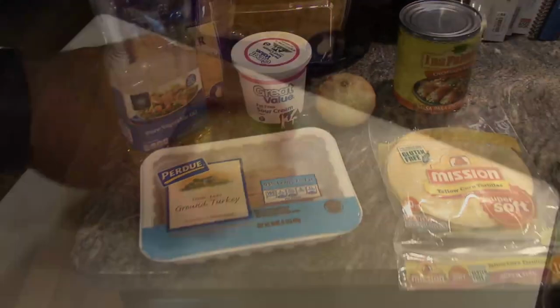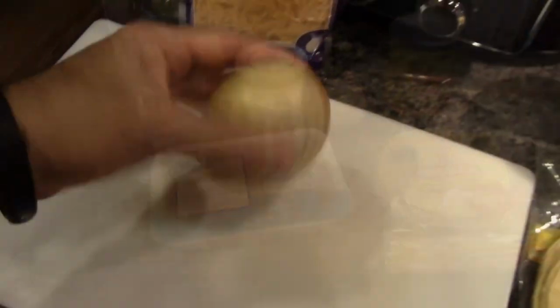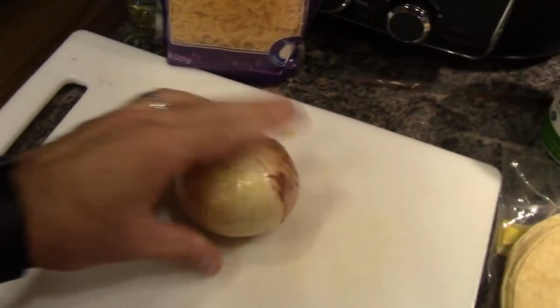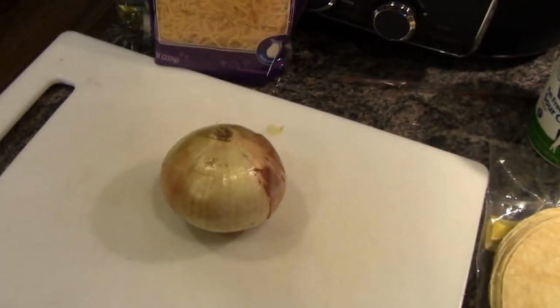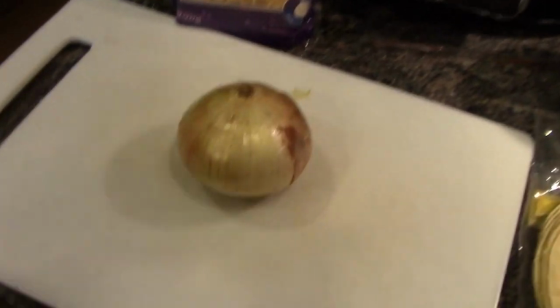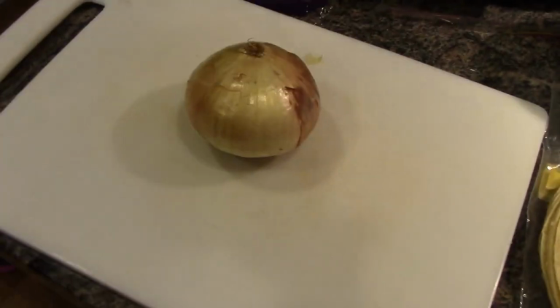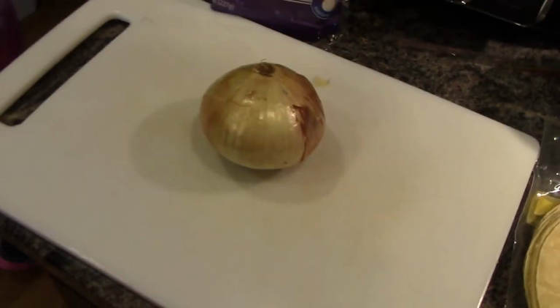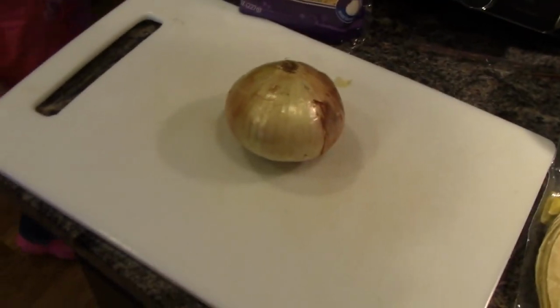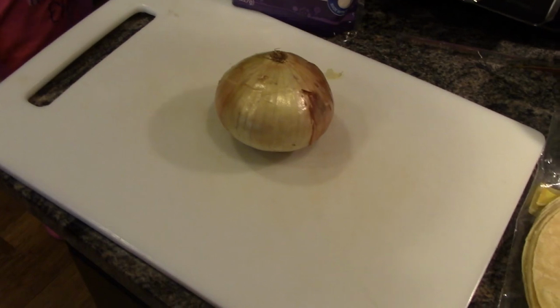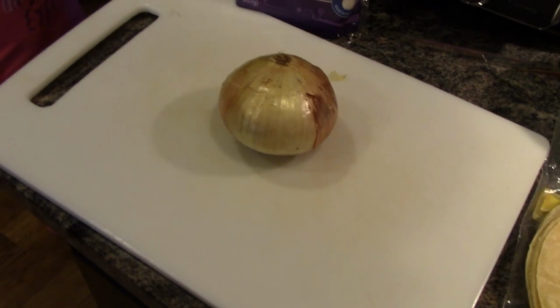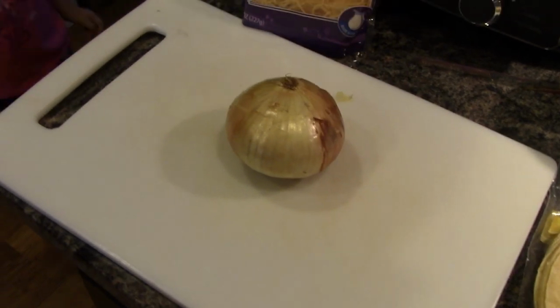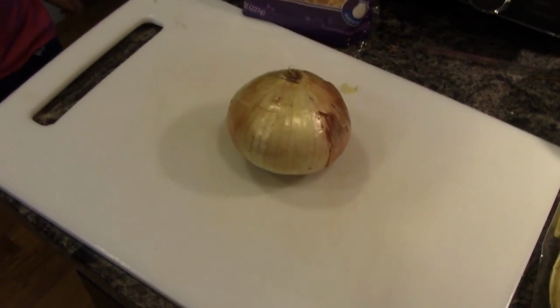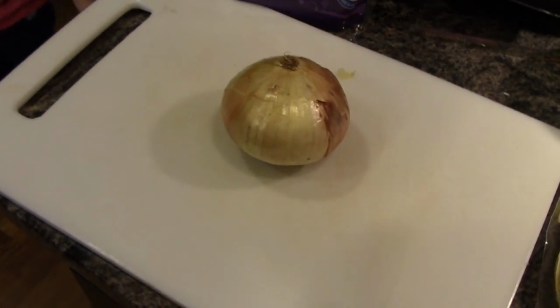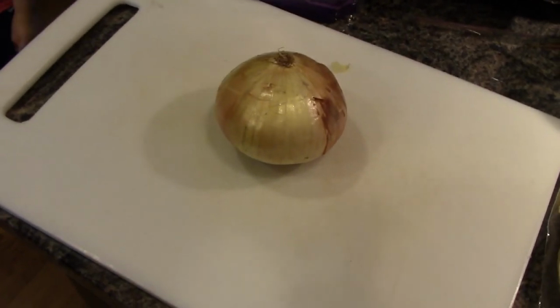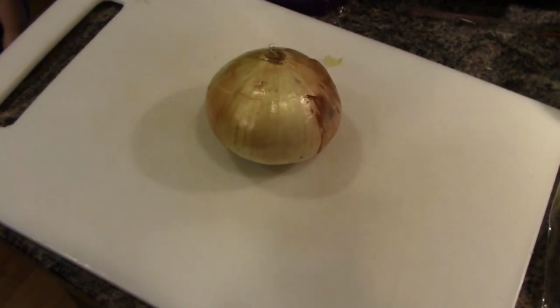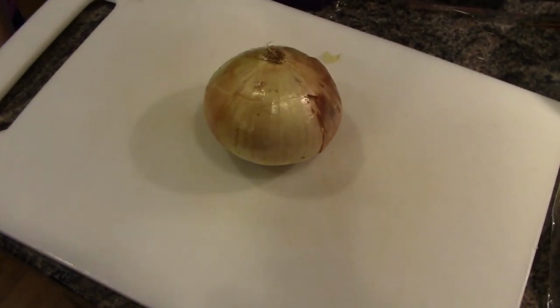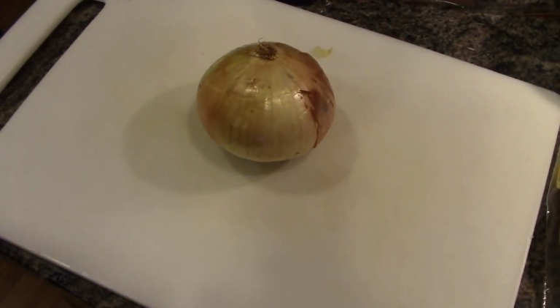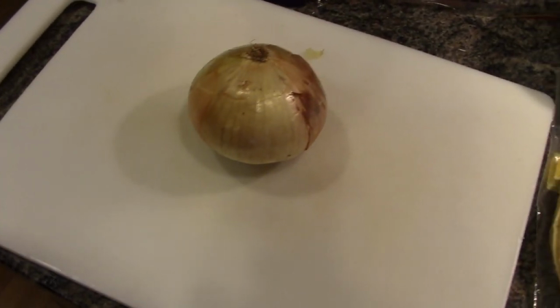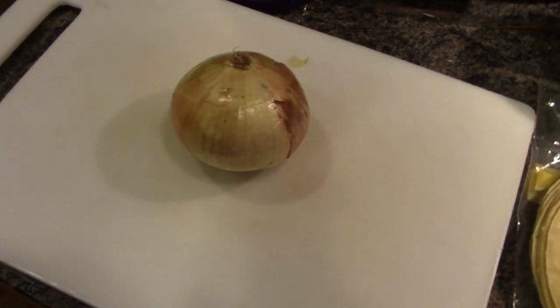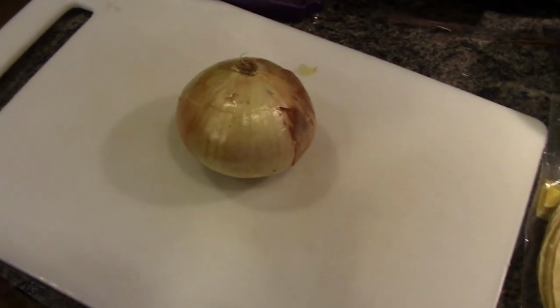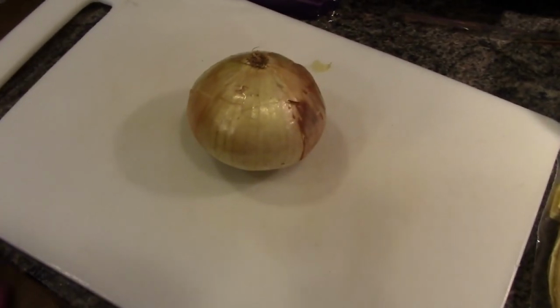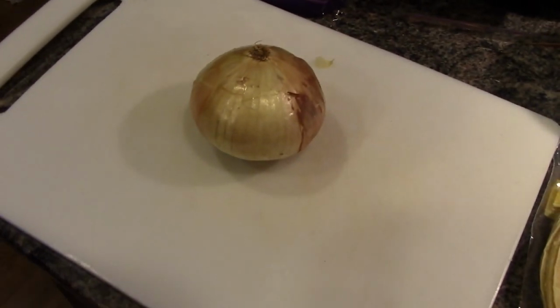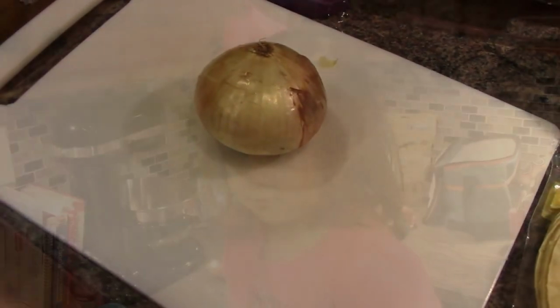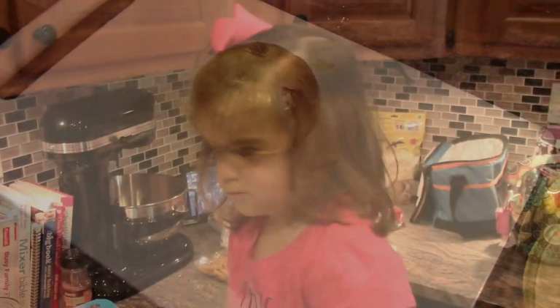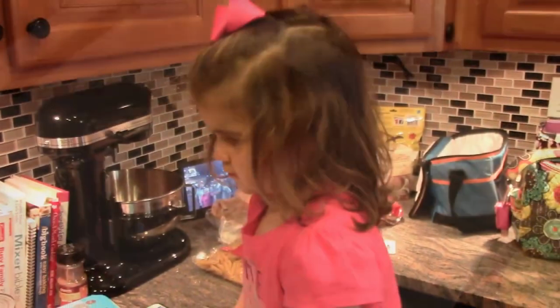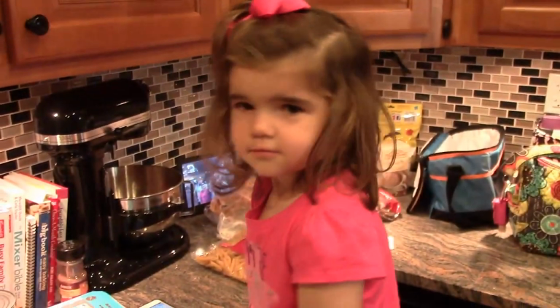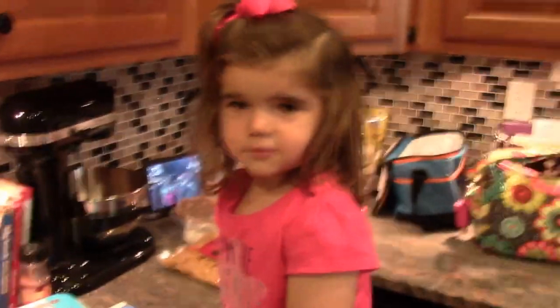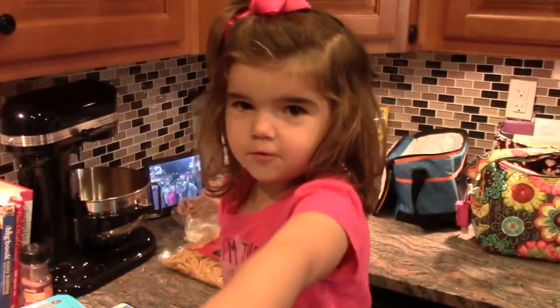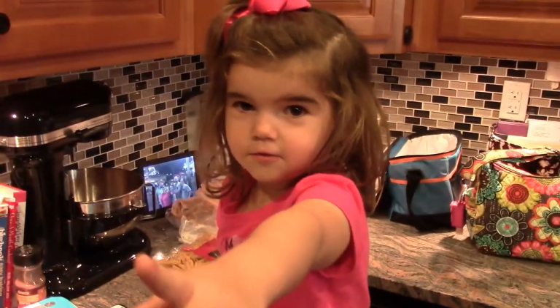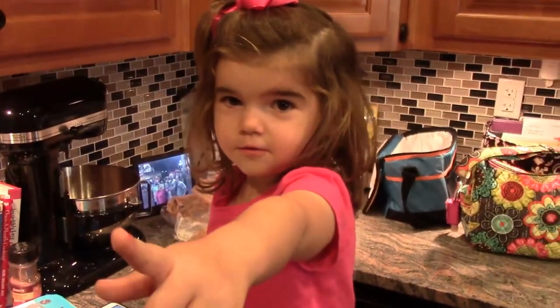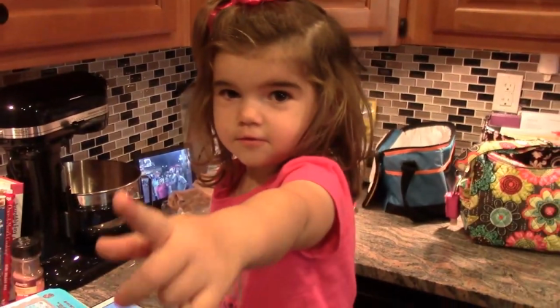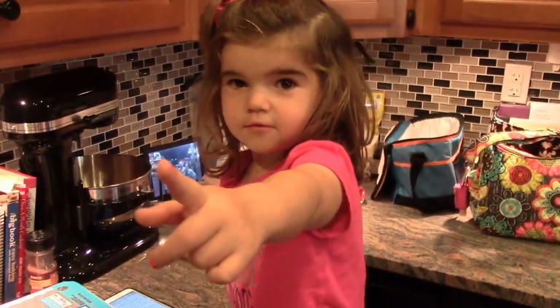First thing we need to do is dice our onion. I'll go ahead and do that — I'll save you the pain of watching me, so you don't cry.